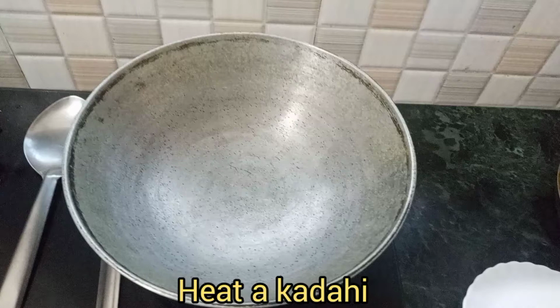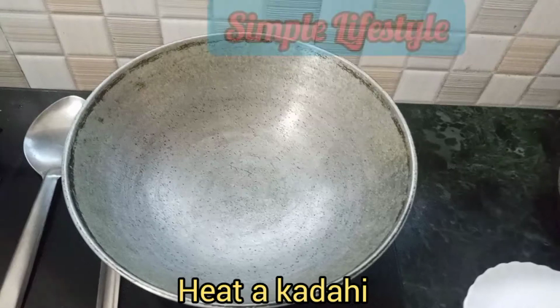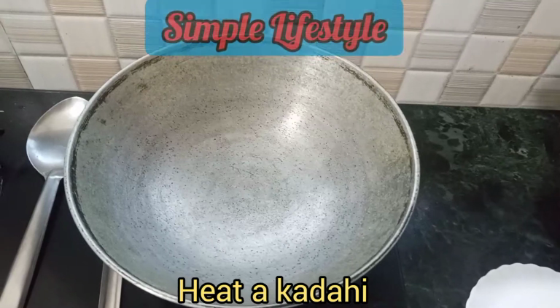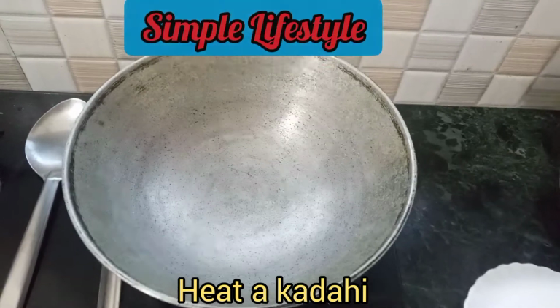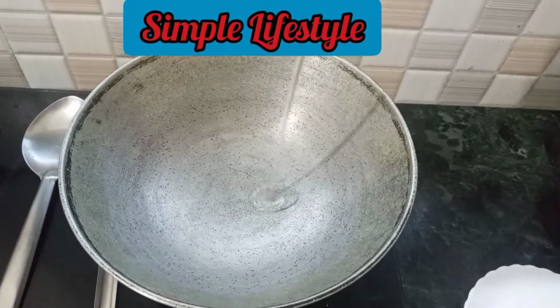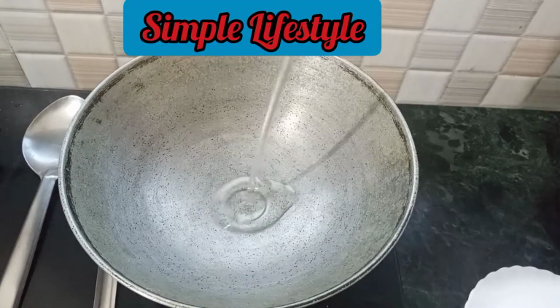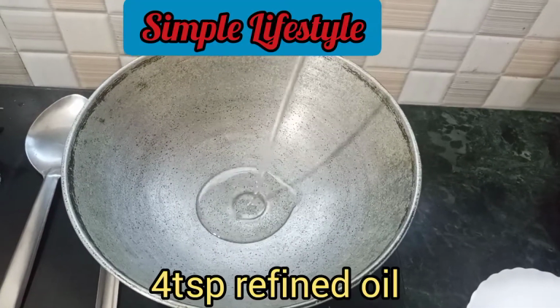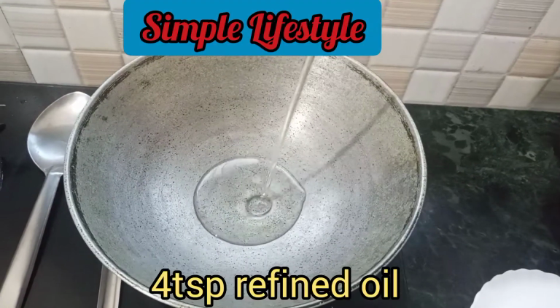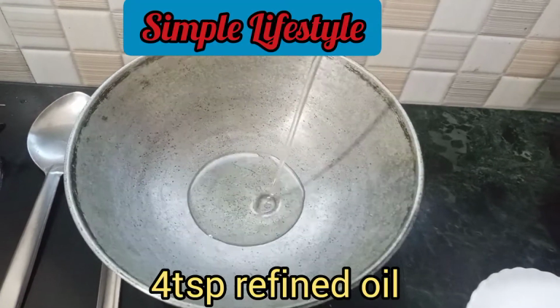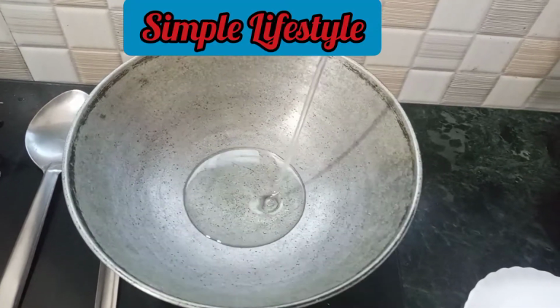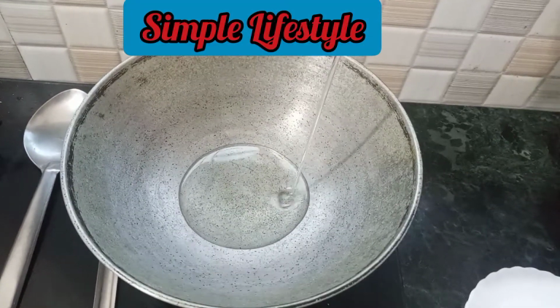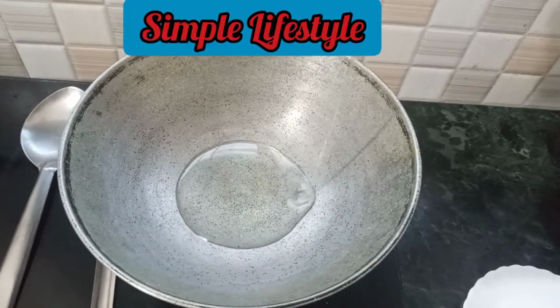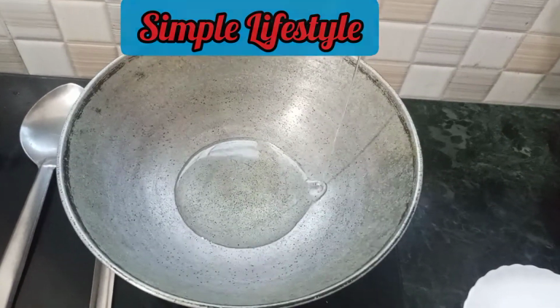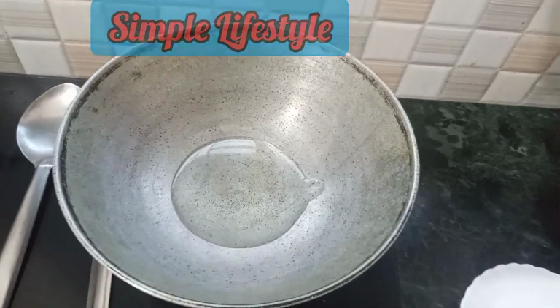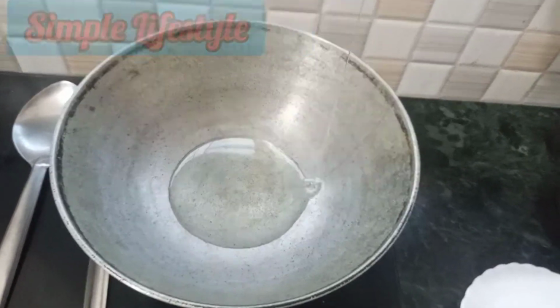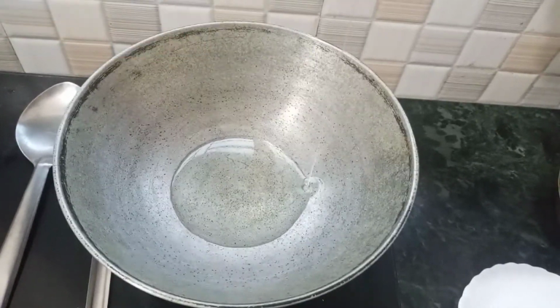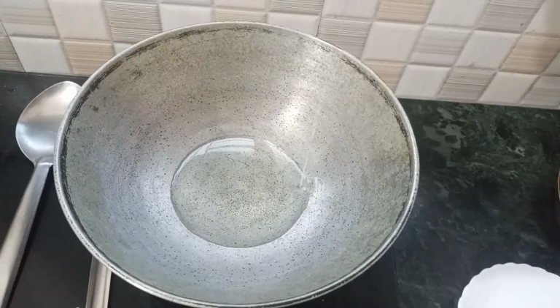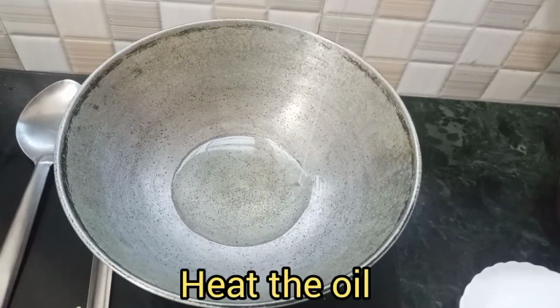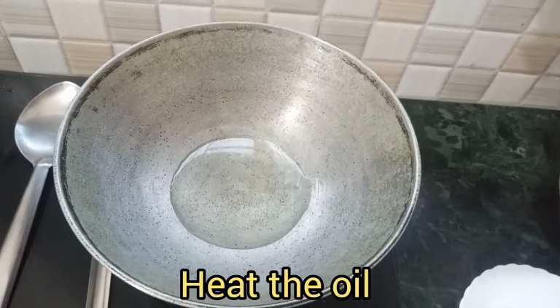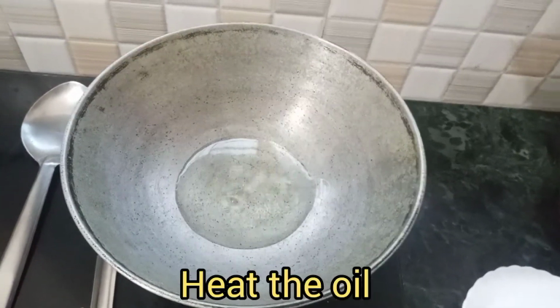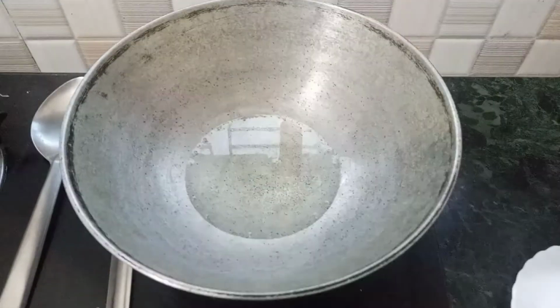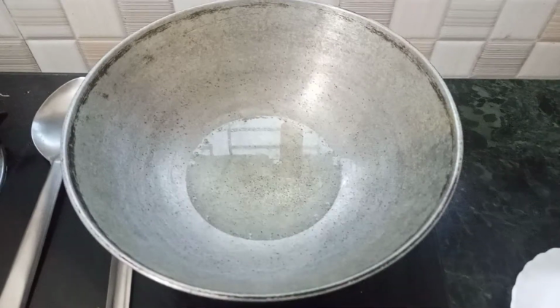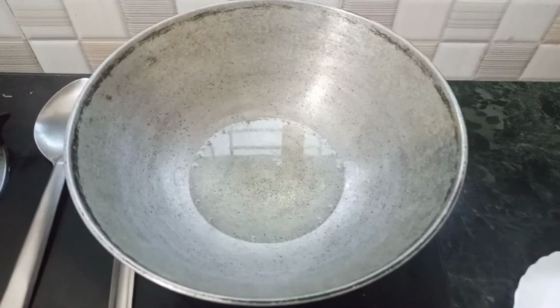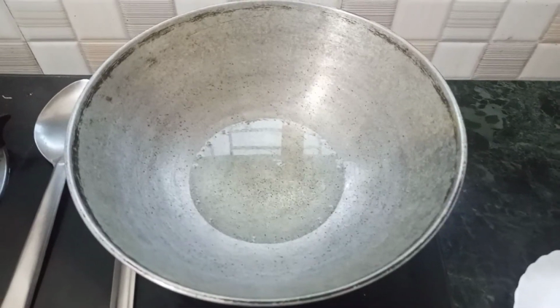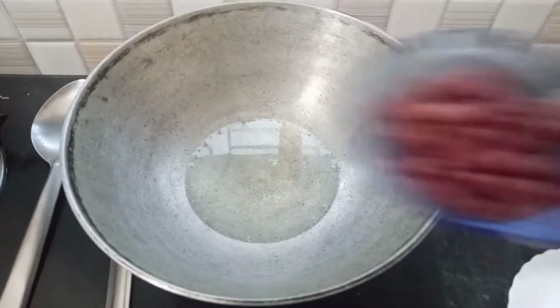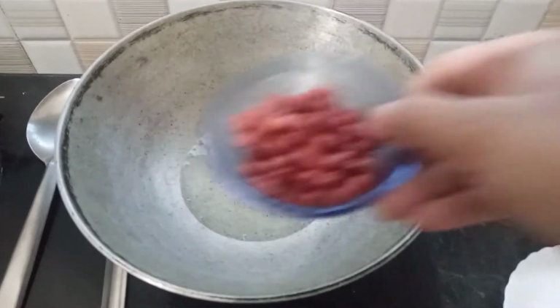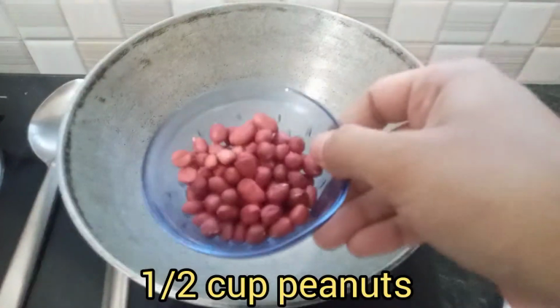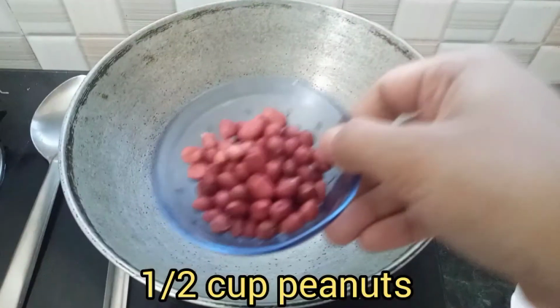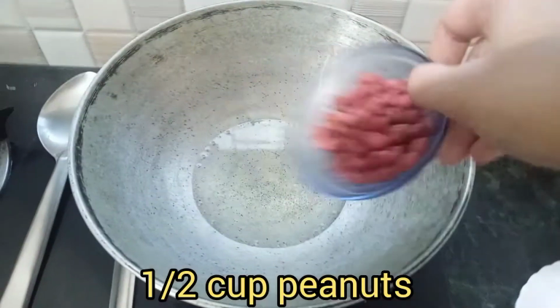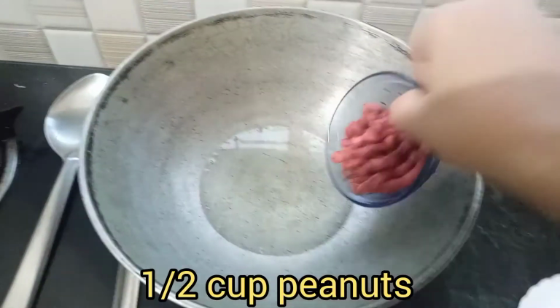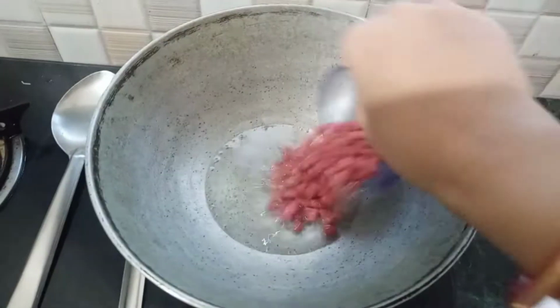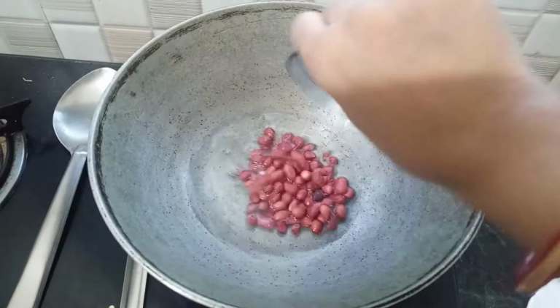We will use this small powder with 4 teaspoons of refined oil, with half cup.